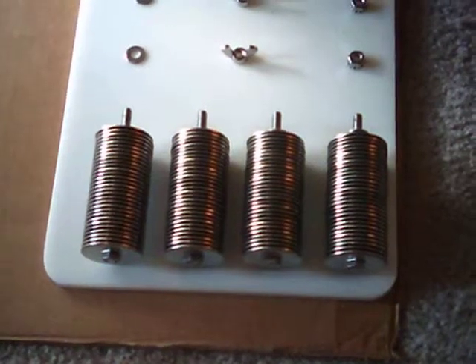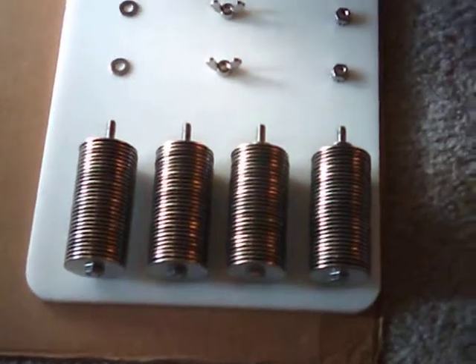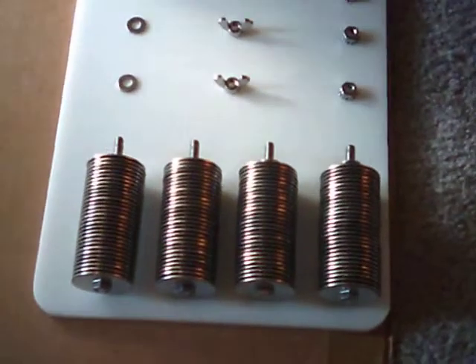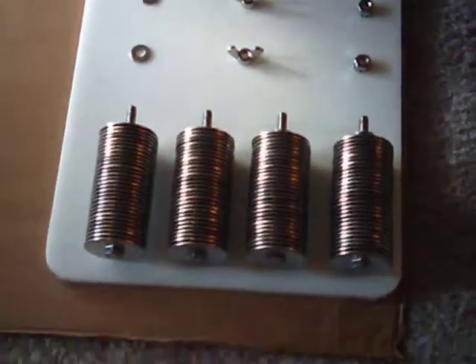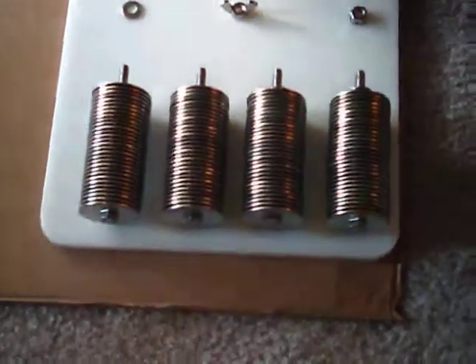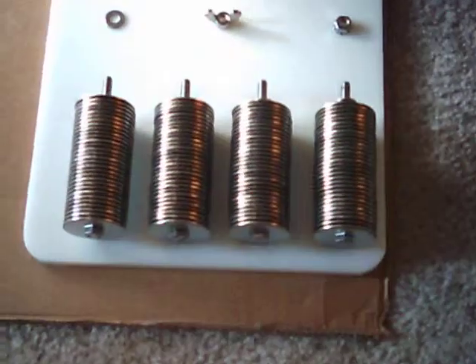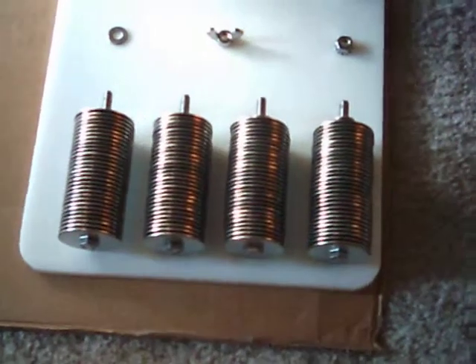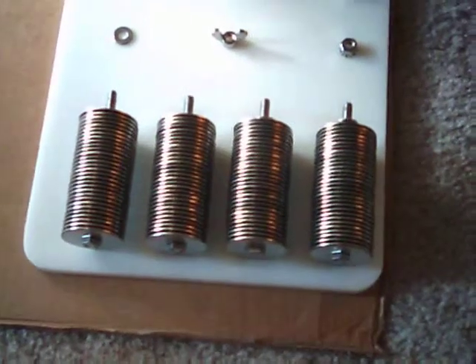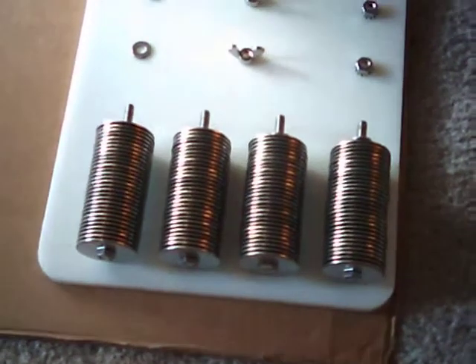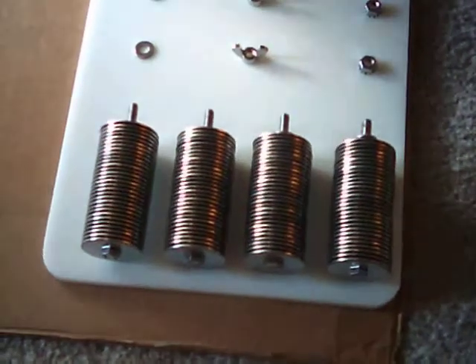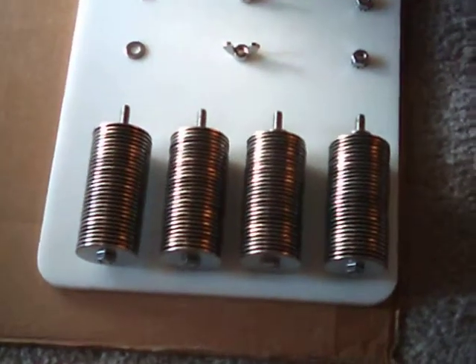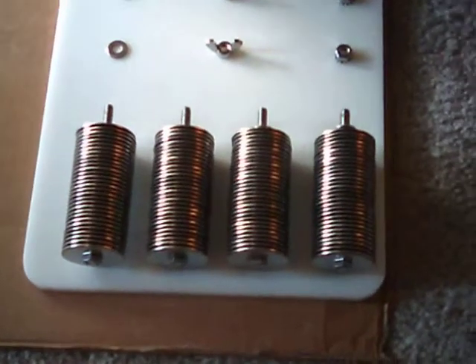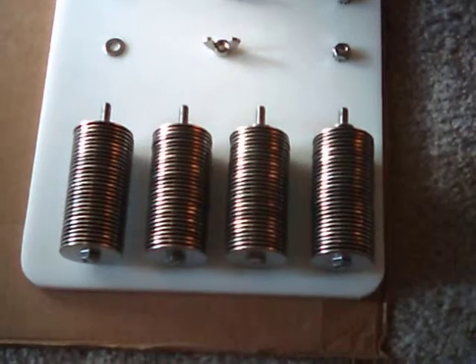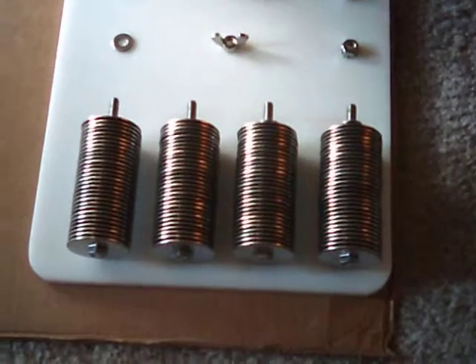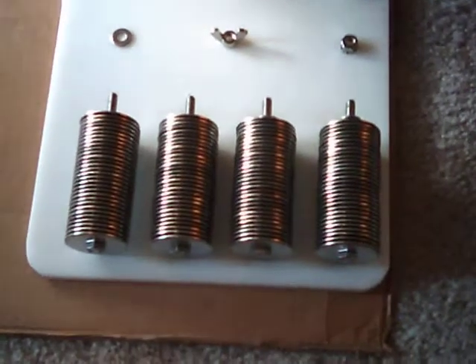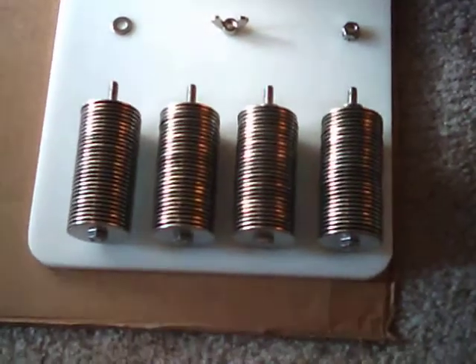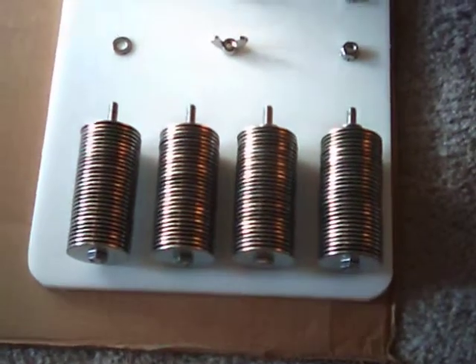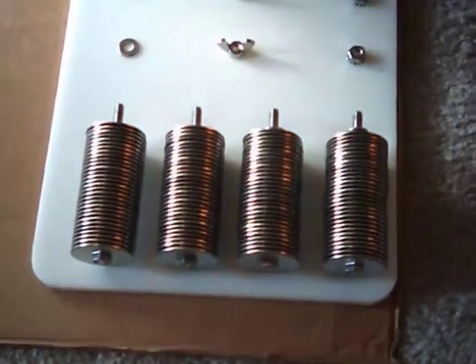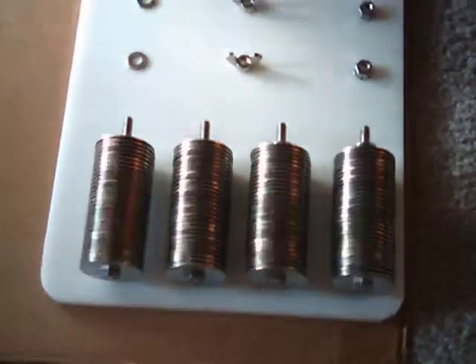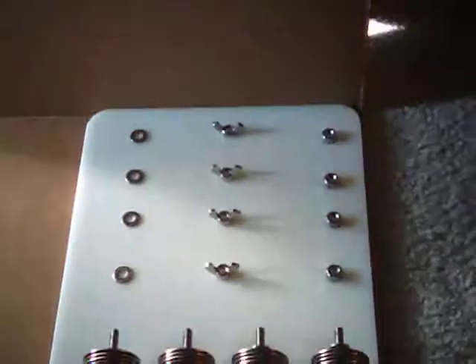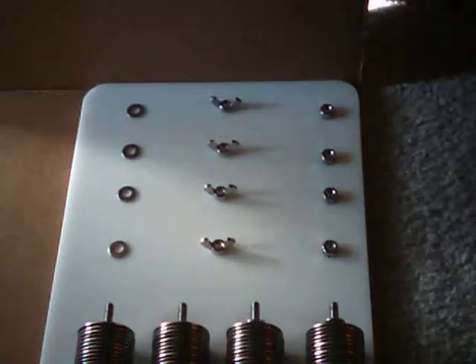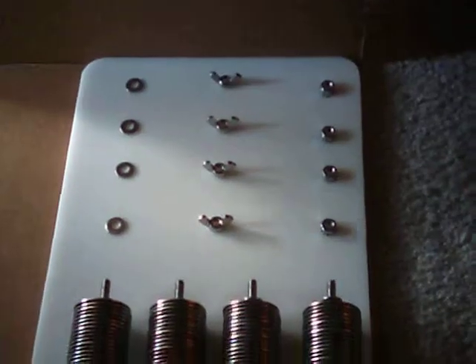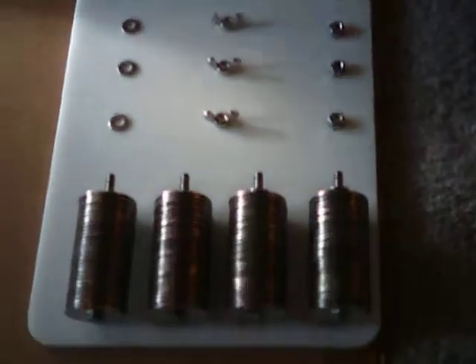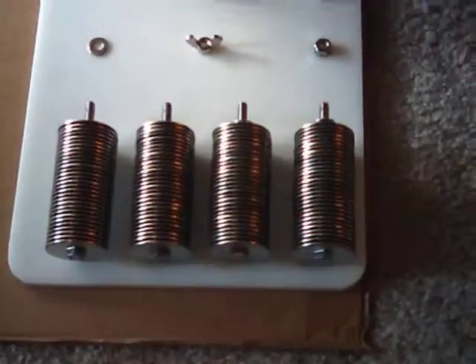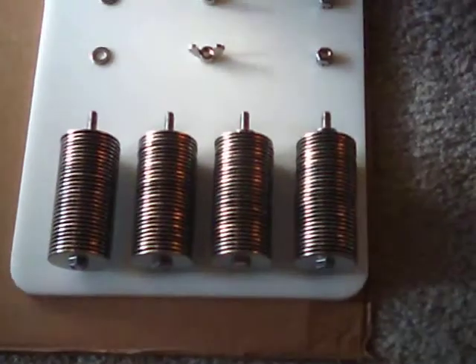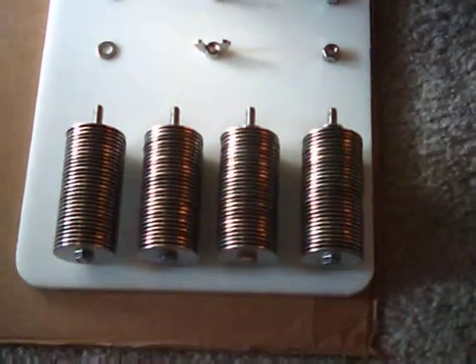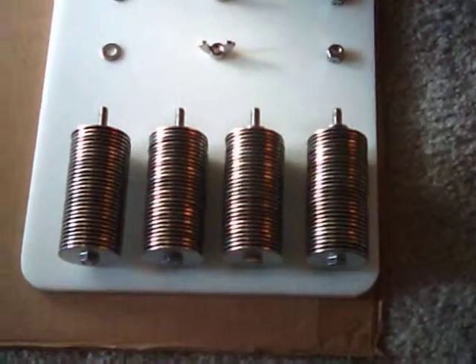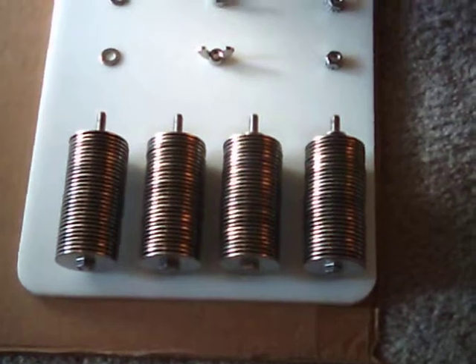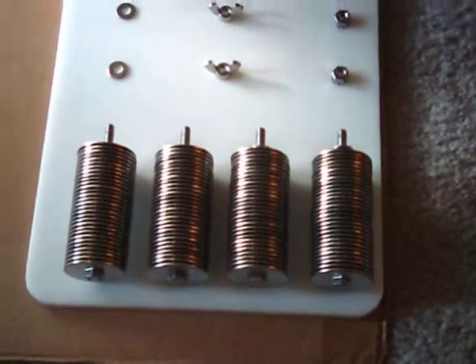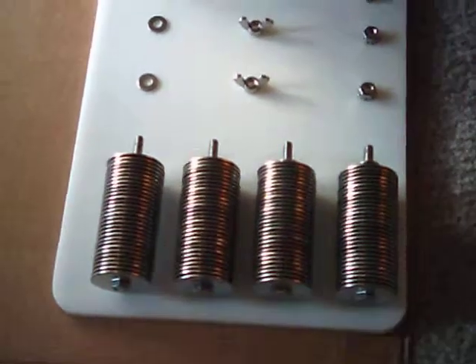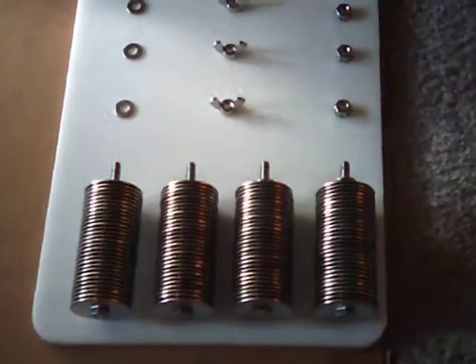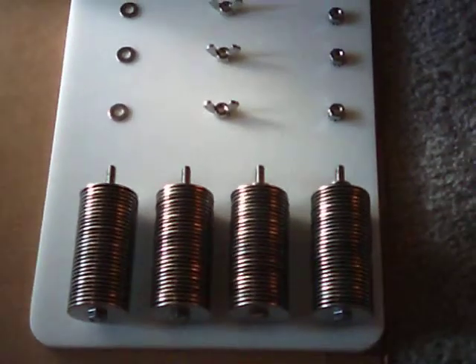Good afternoon everyone. This is Scorpion85629 with my project, my HHO generator.